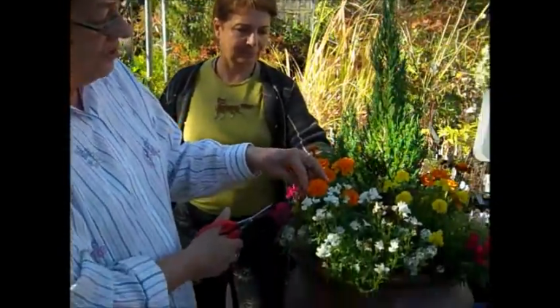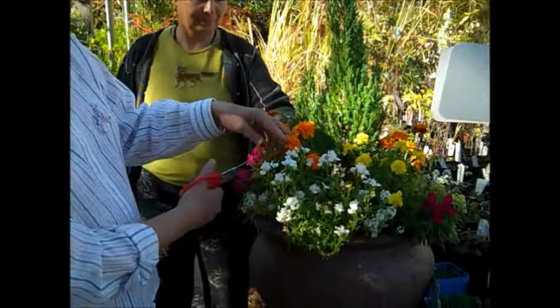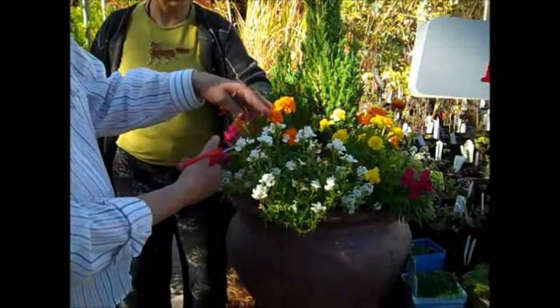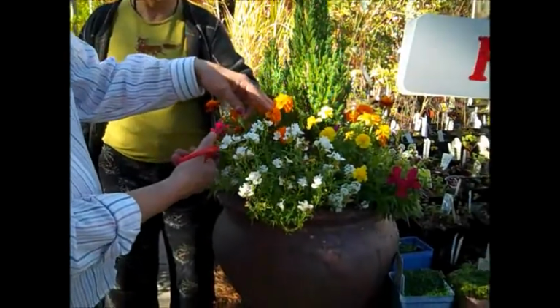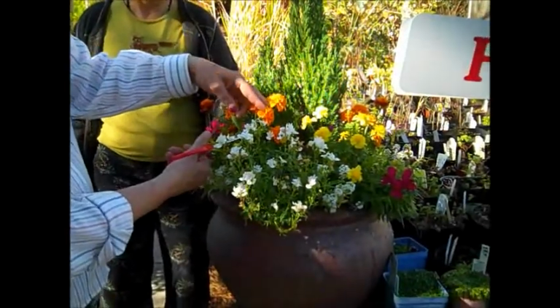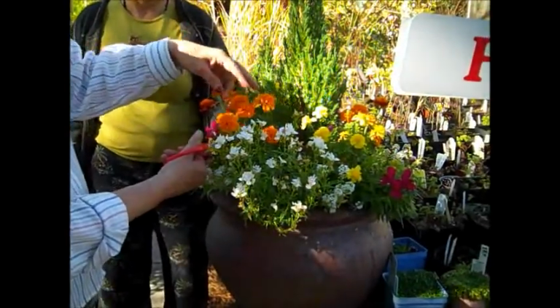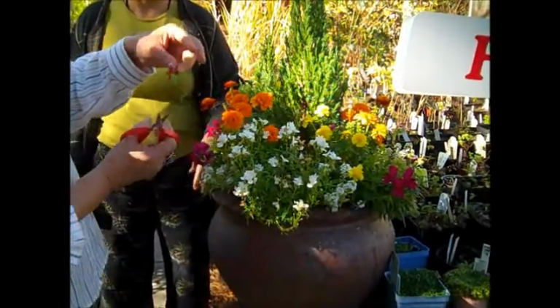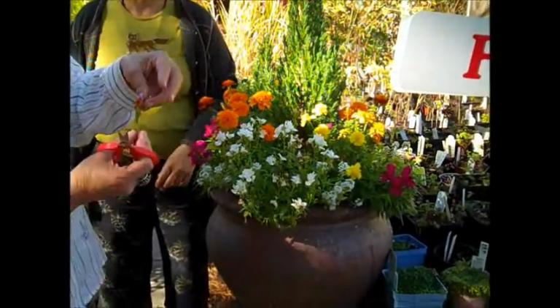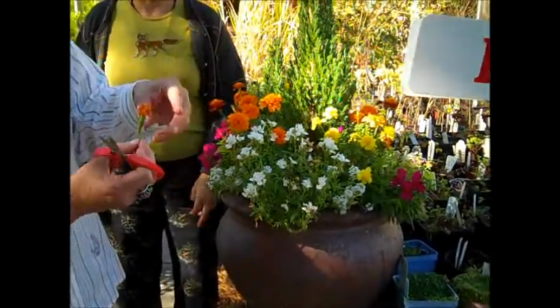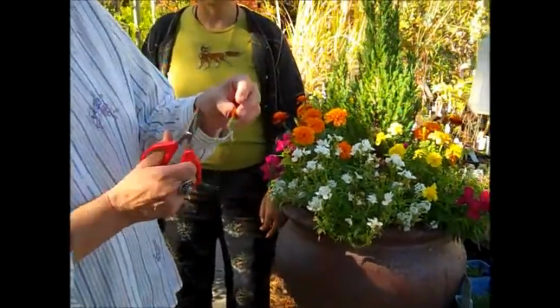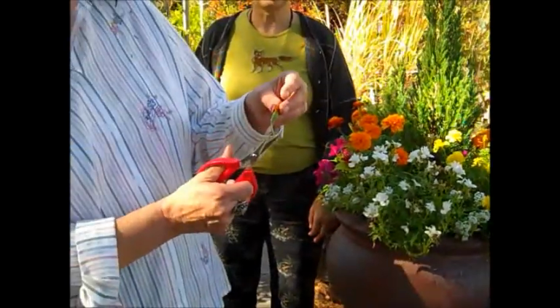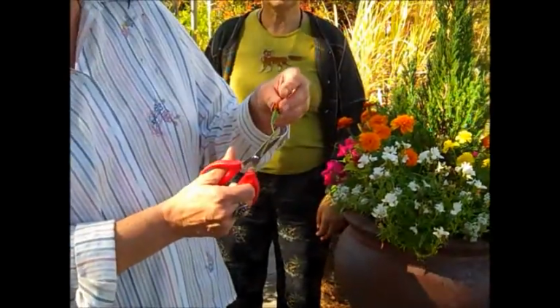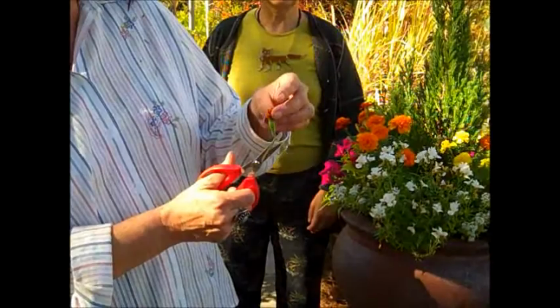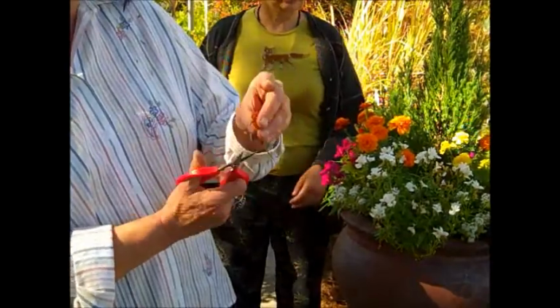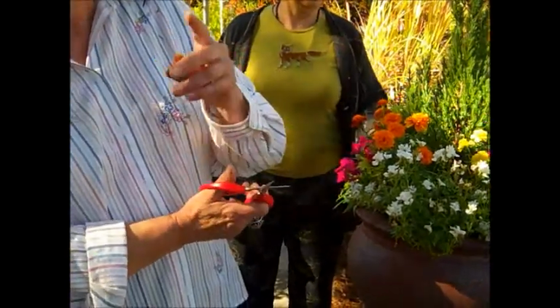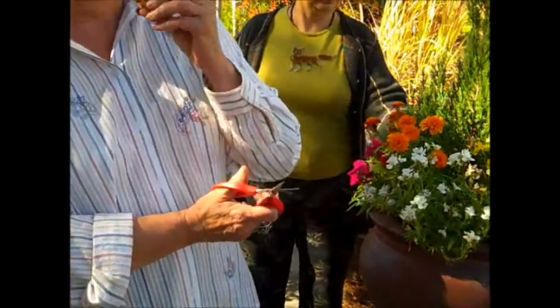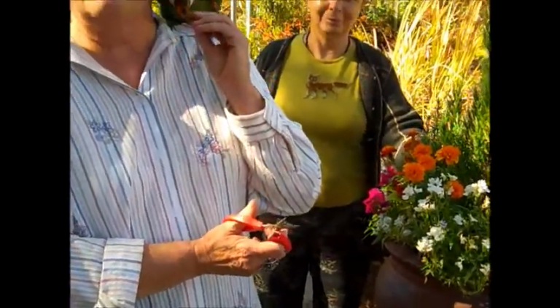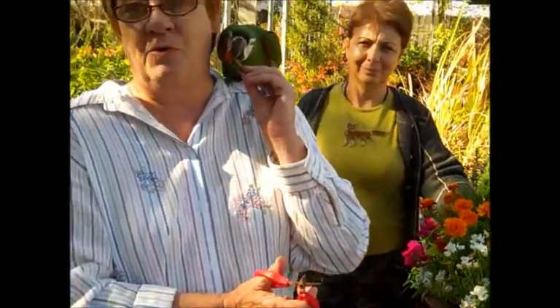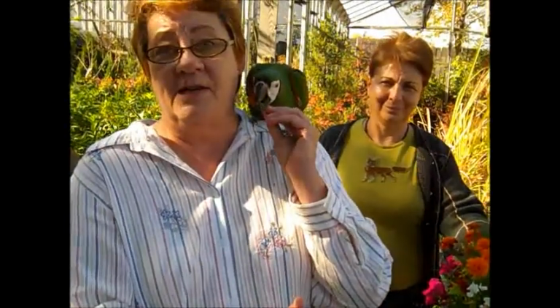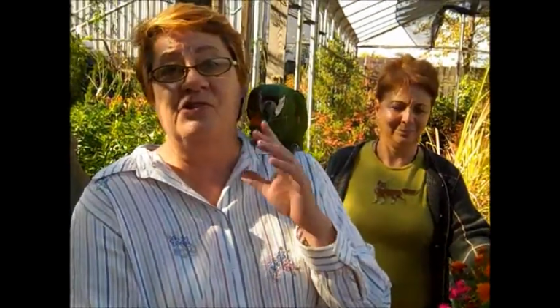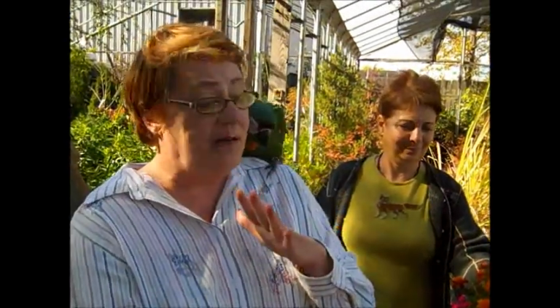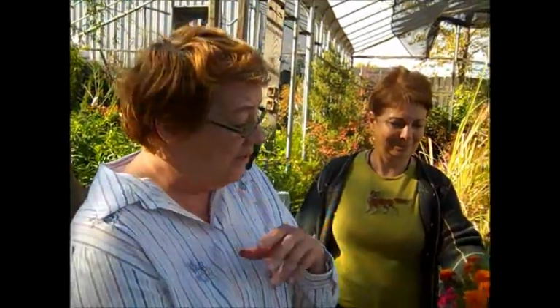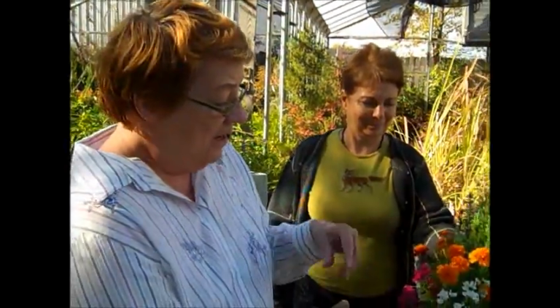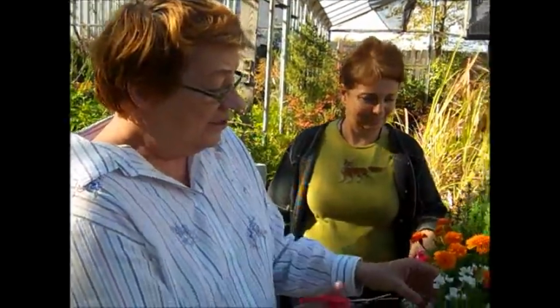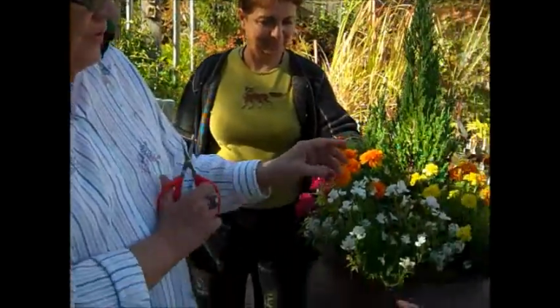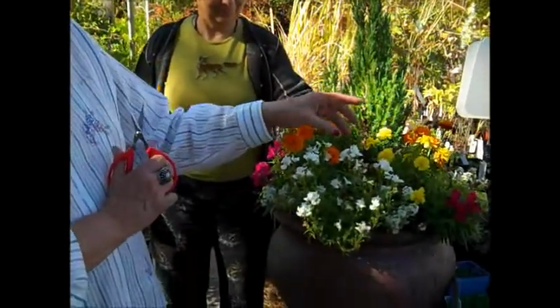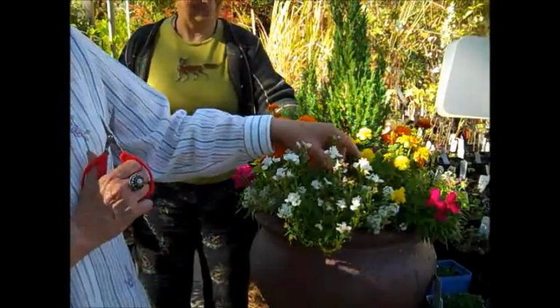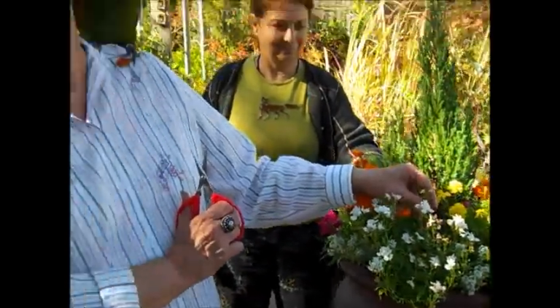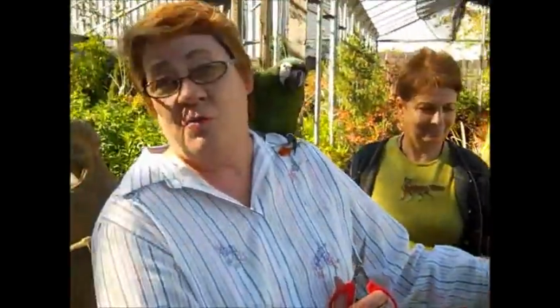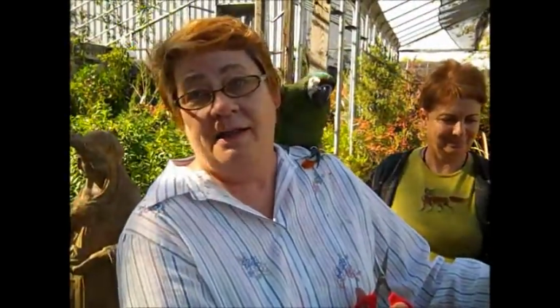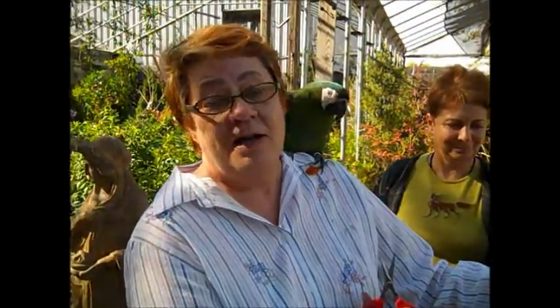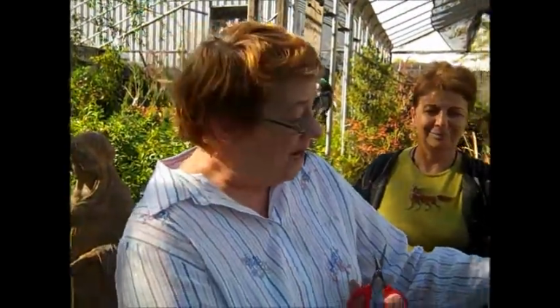With marigolds, you come in and clip as far down as you can. And Bacall is going to interrupt us here because she loves to shred all kinds of flowers.